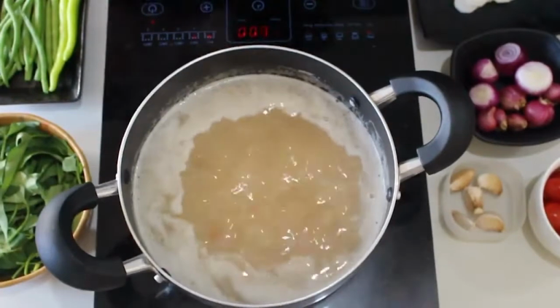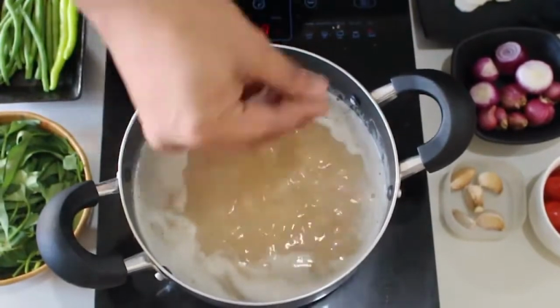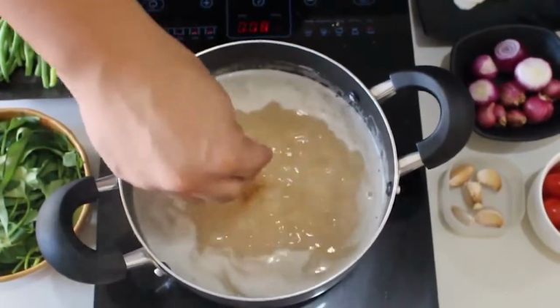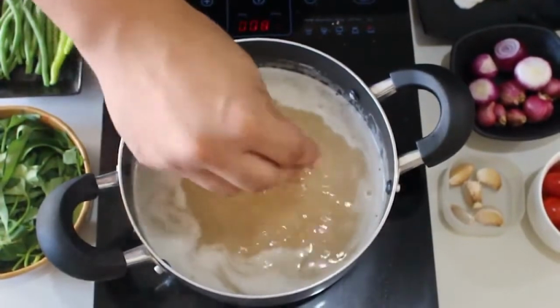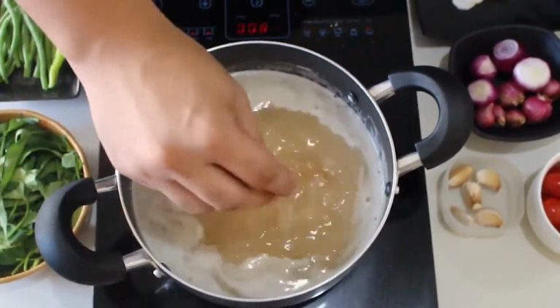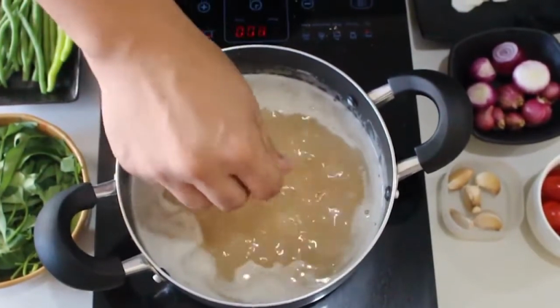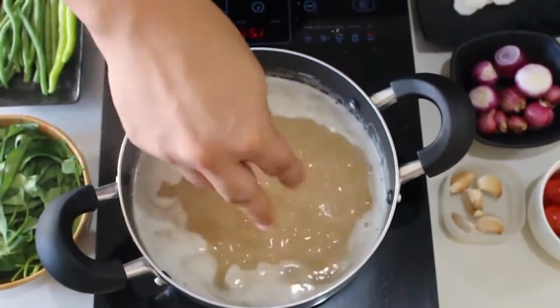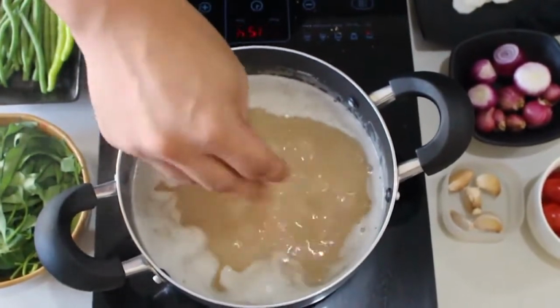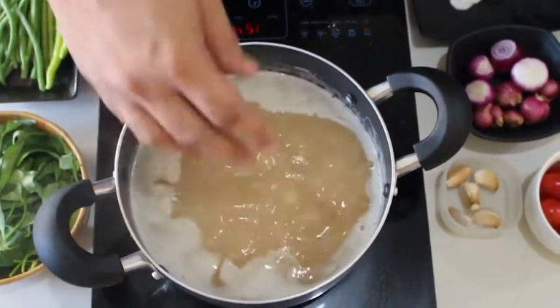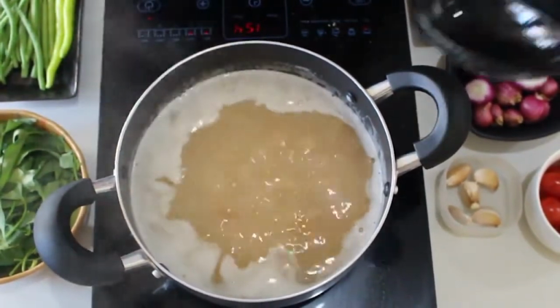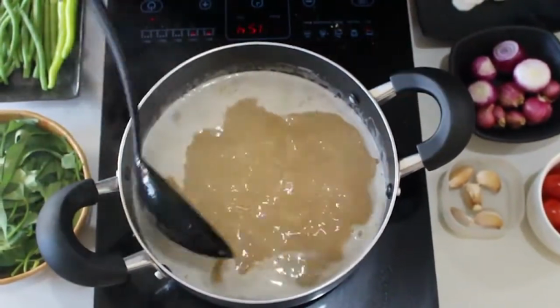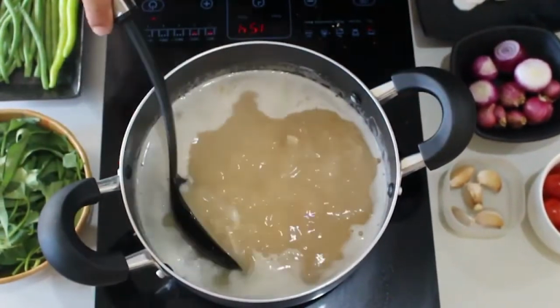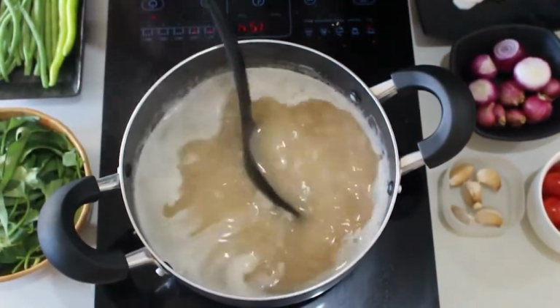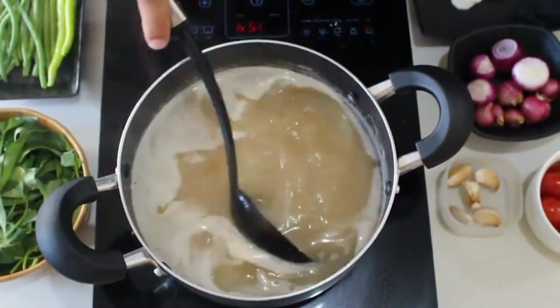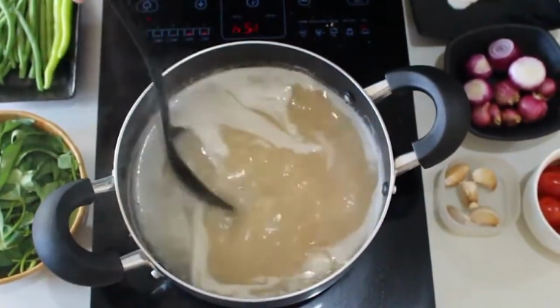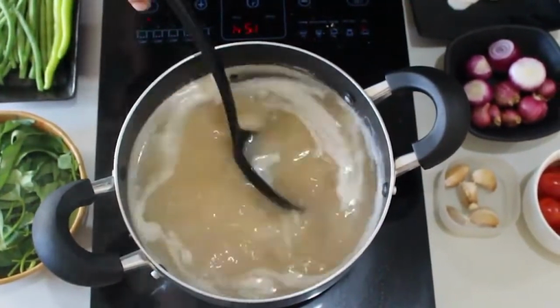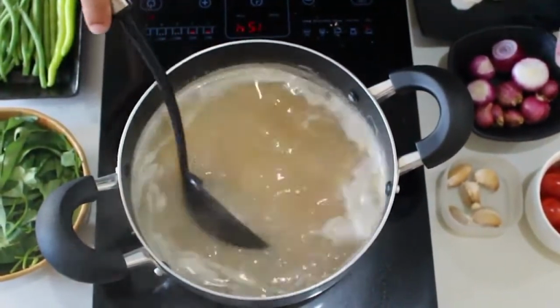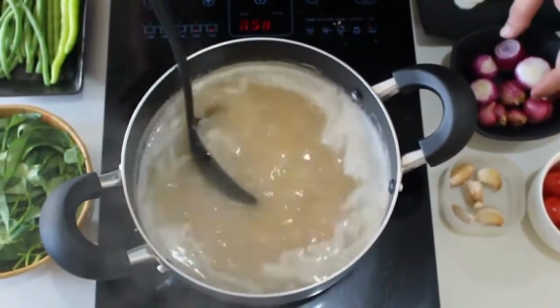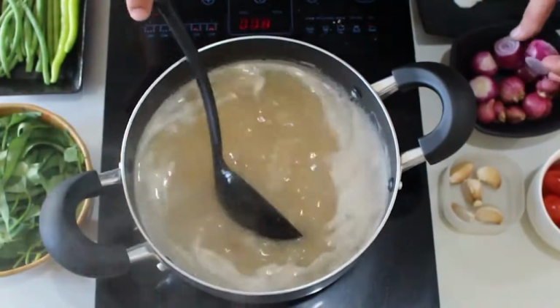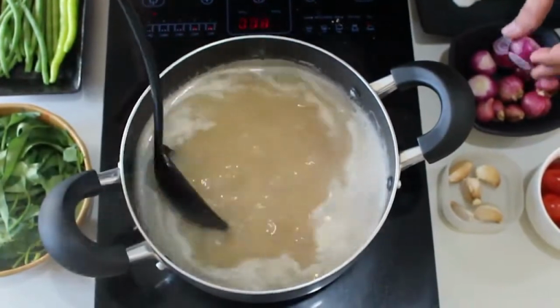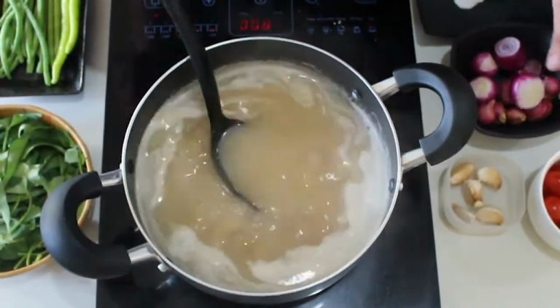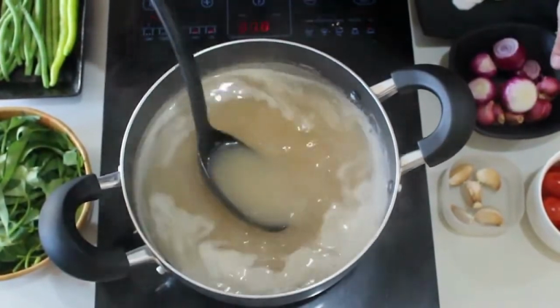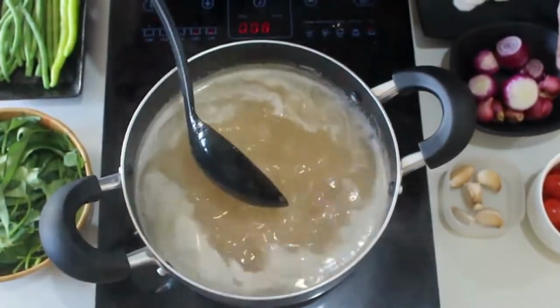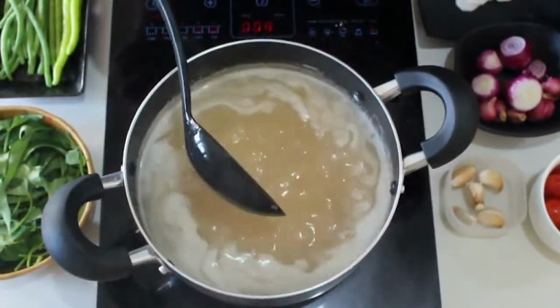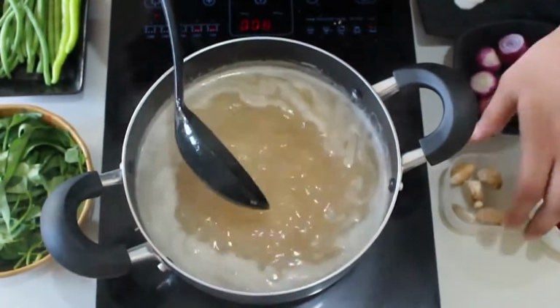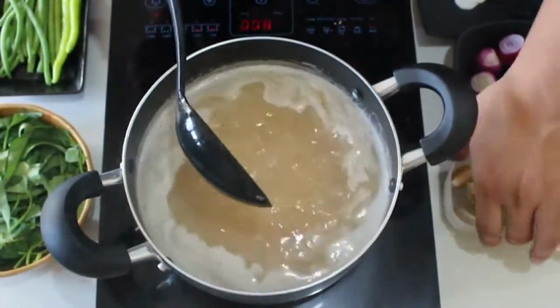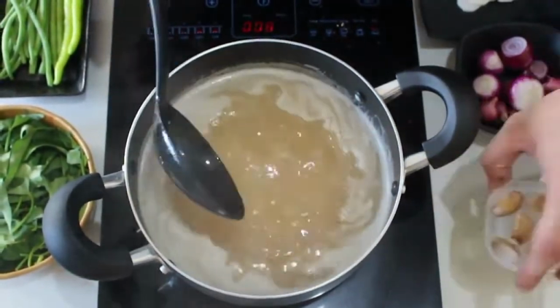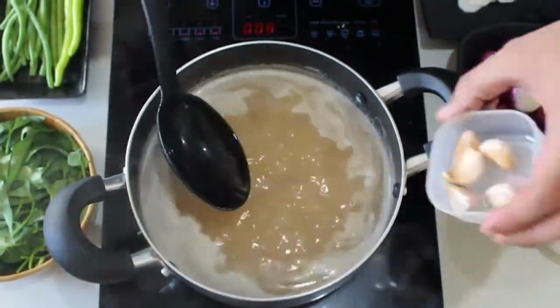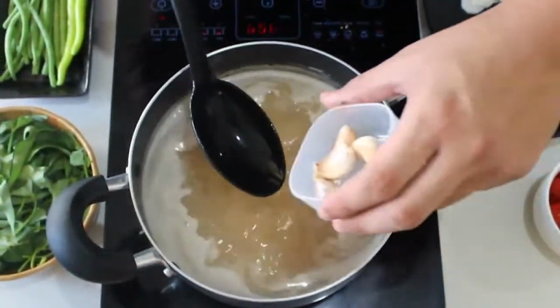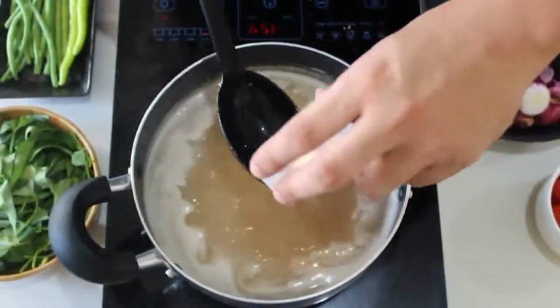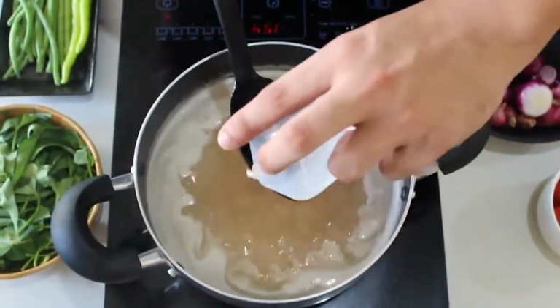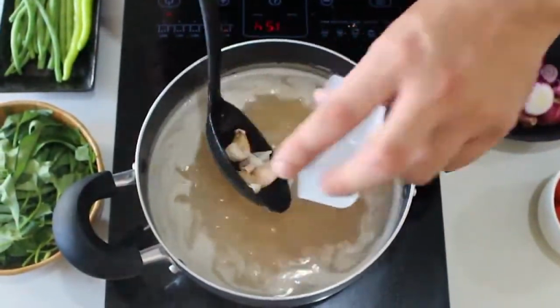First, take the broth. Kasi pinakuloyan natin yung pork, then add a dash of sinigang mix. Next step natin is papakuluyin natin ang vegetables.